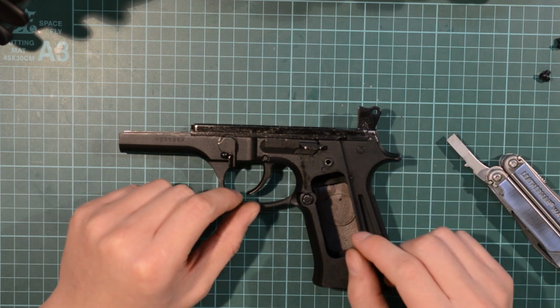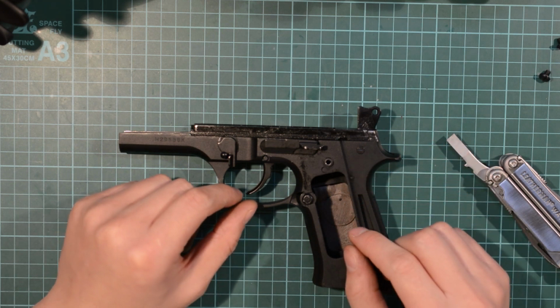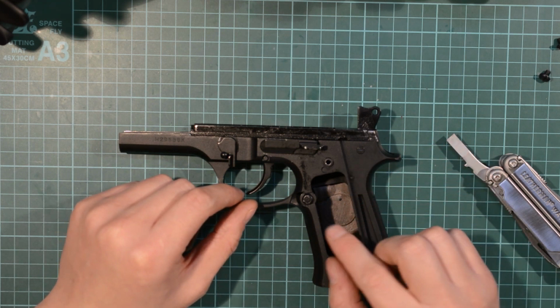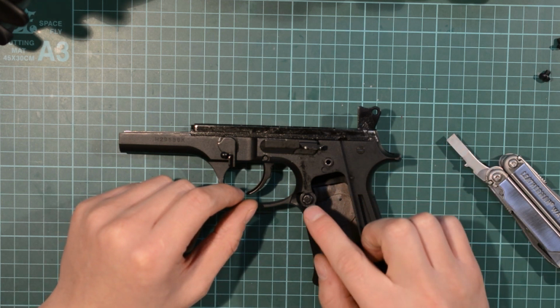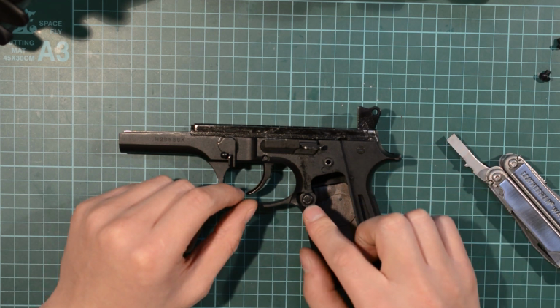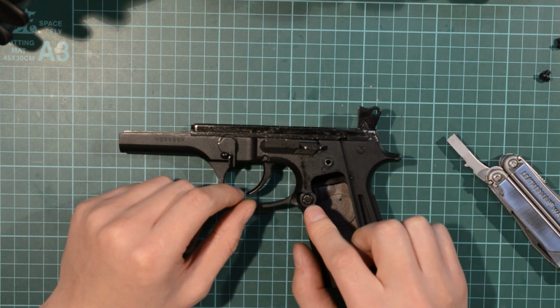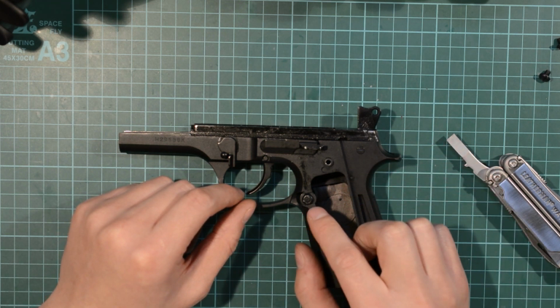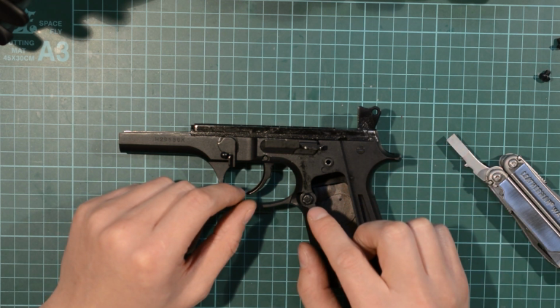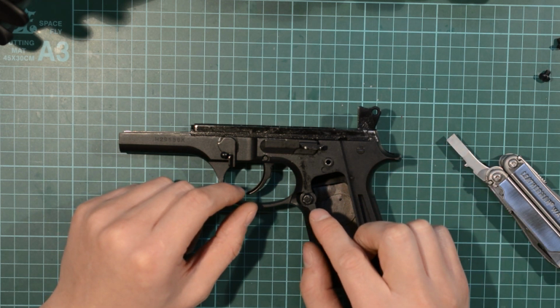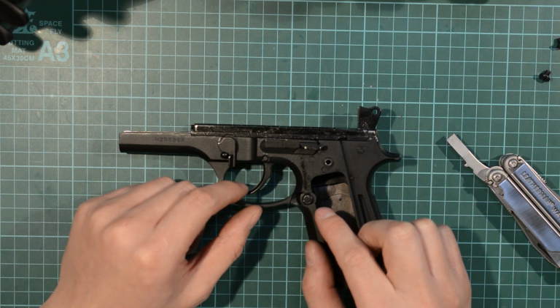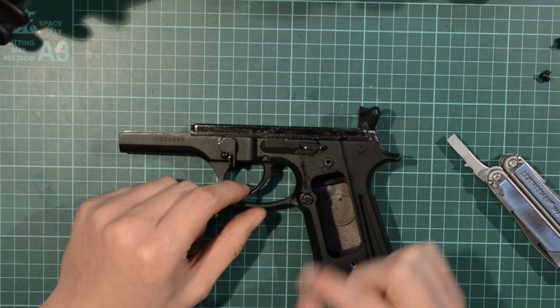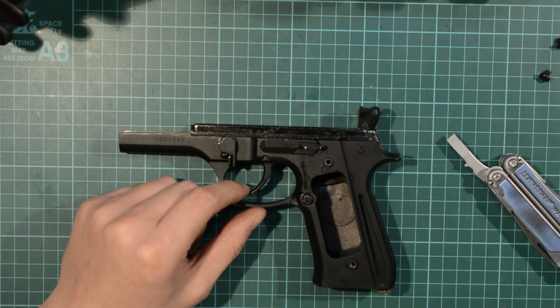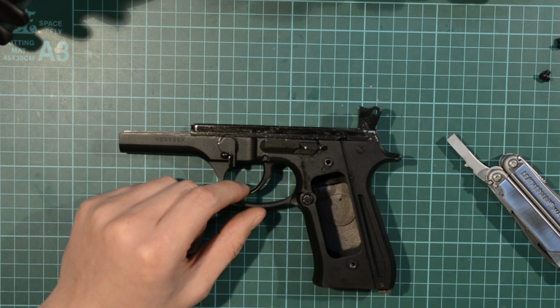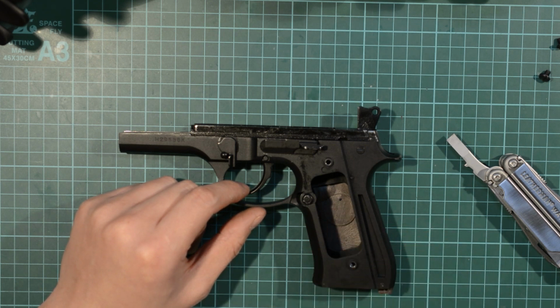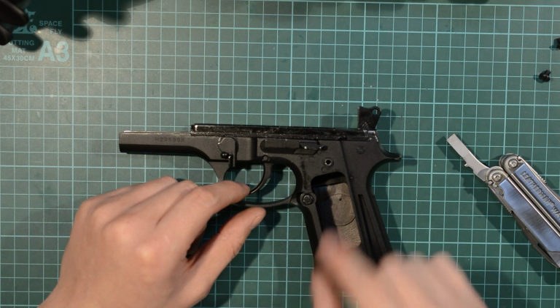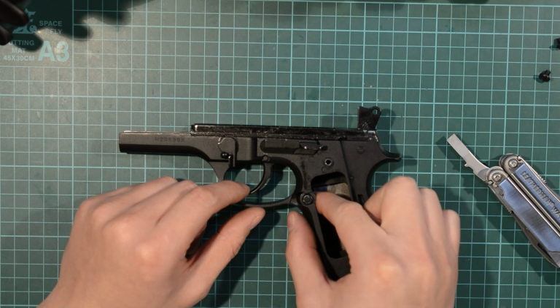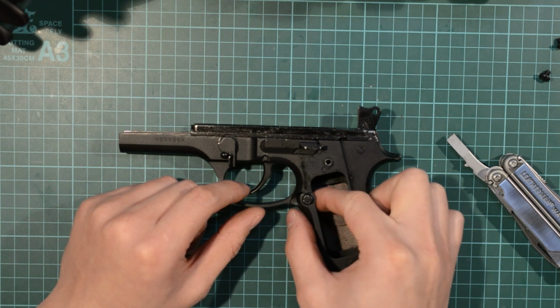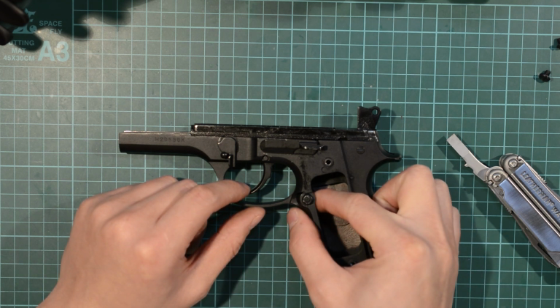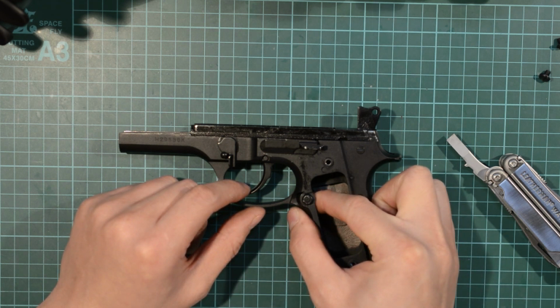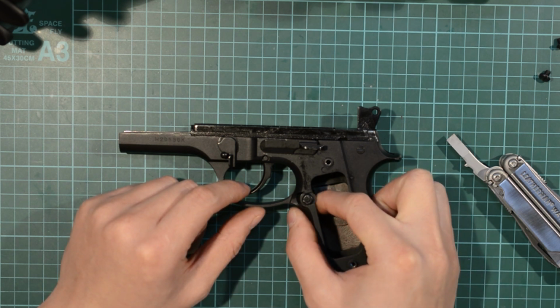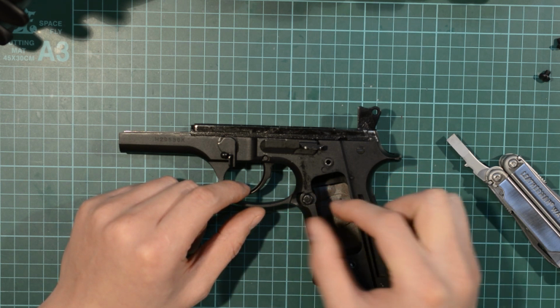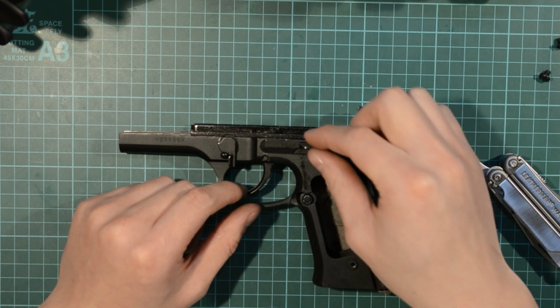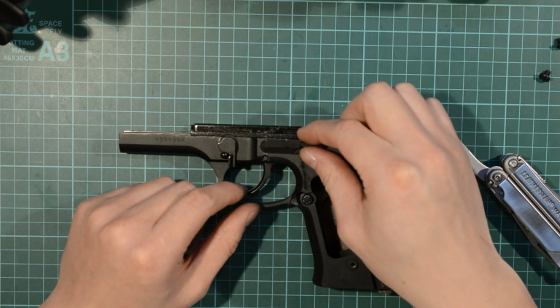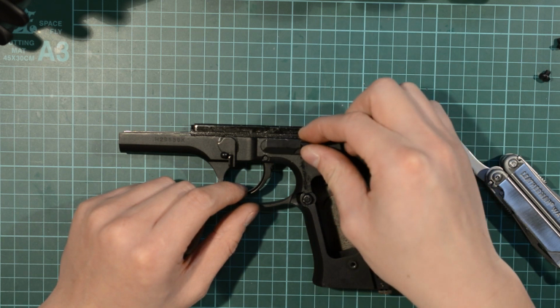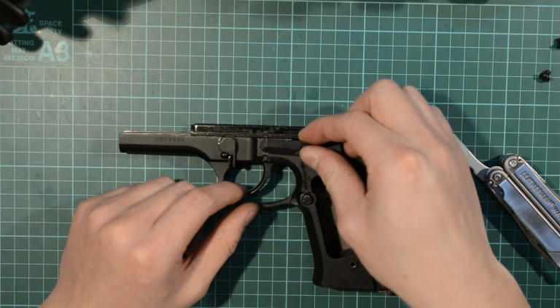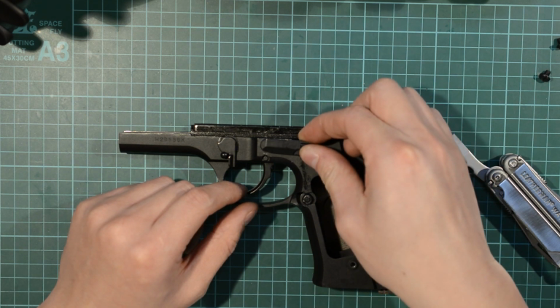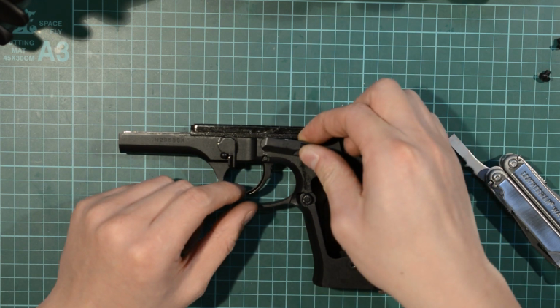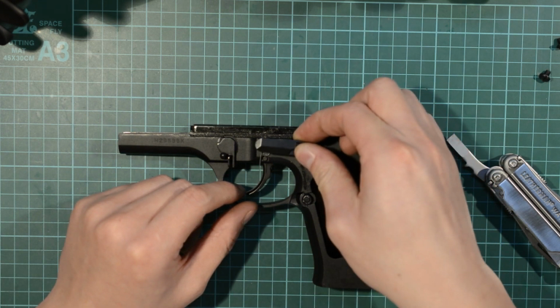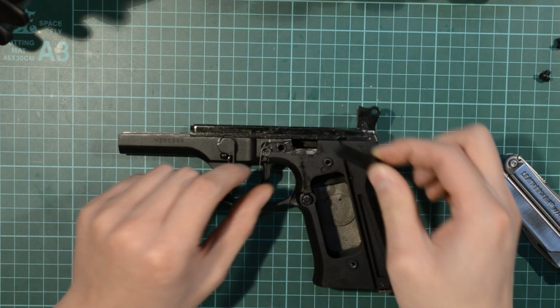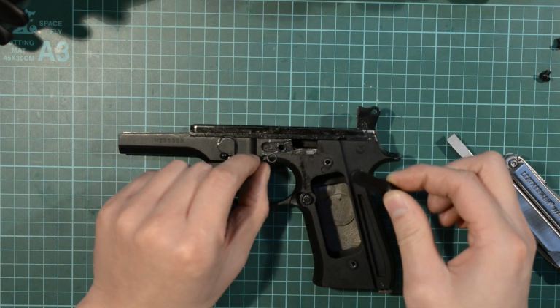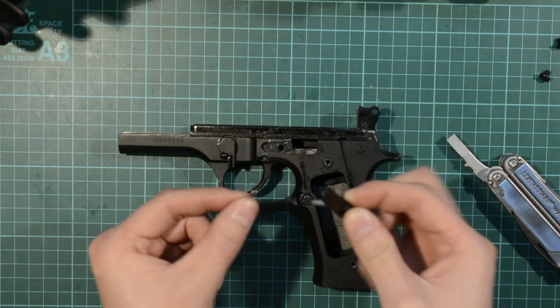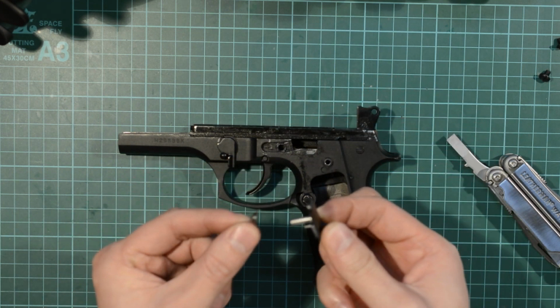Another point to note is the magazine release catch. If that falls out, you're going to have to put it back in, and it's quite awkward. Try and keep it in there — if you can, keep one finger on it if necessary. All you have to do is remove this part here, straight out, and you've got the spring.